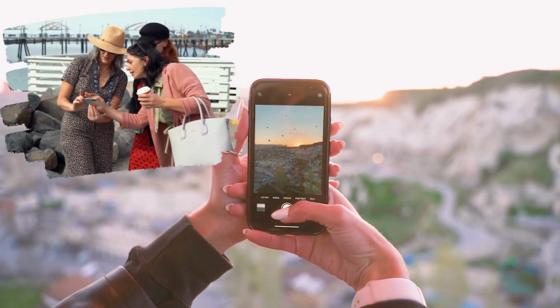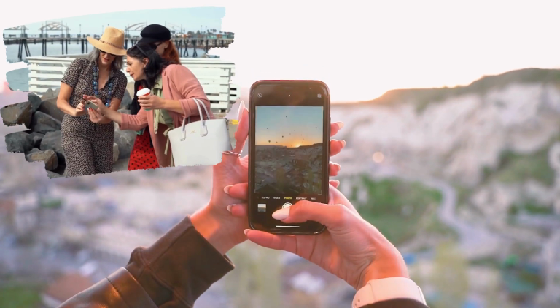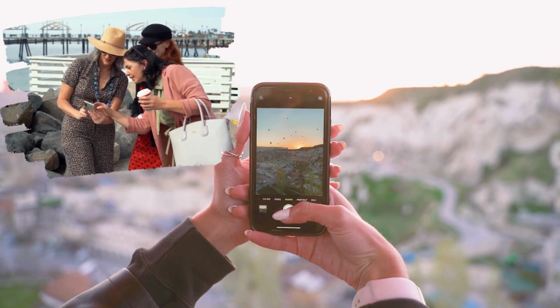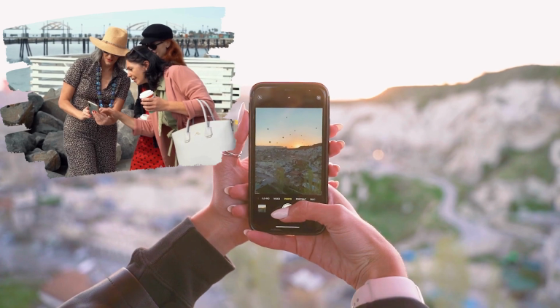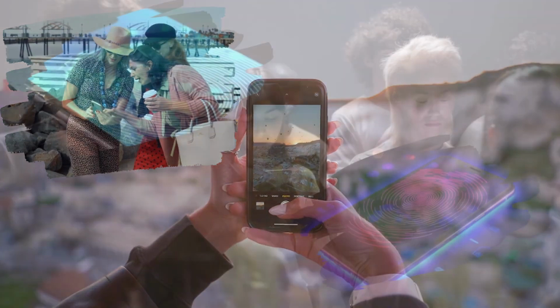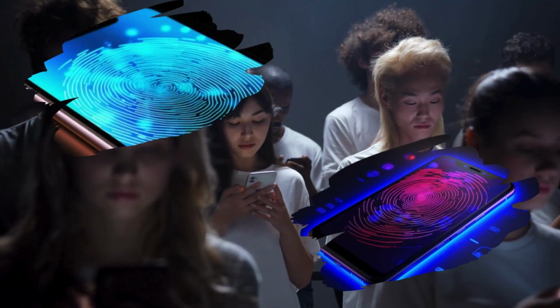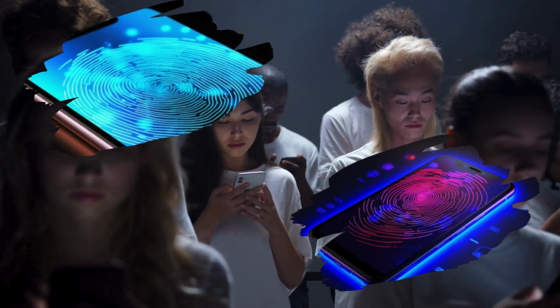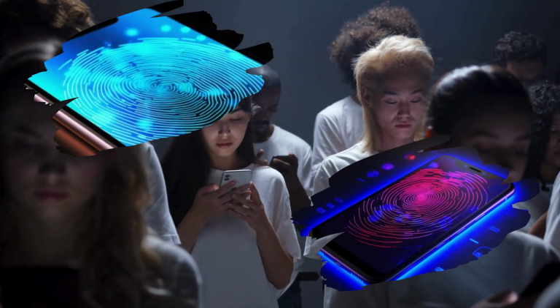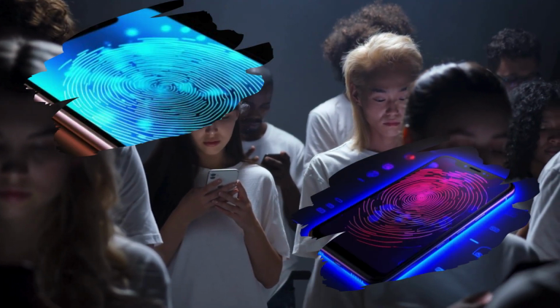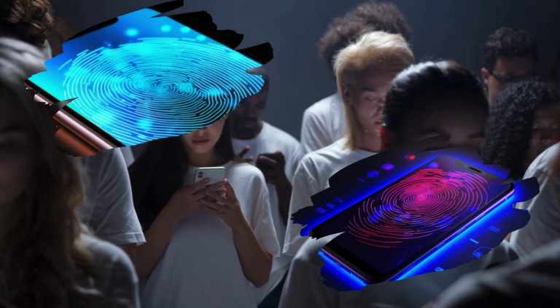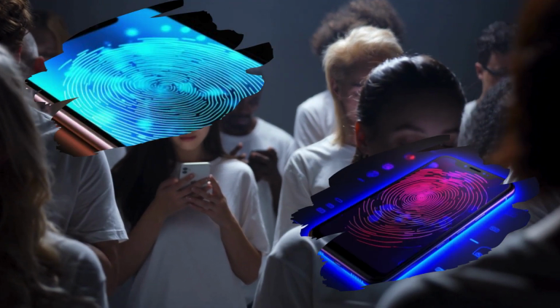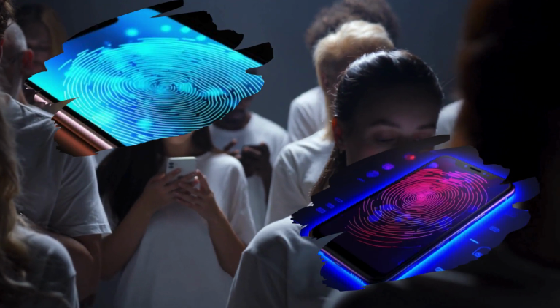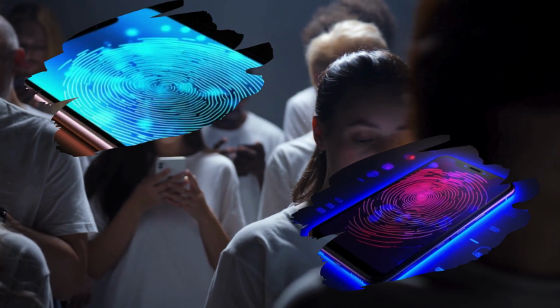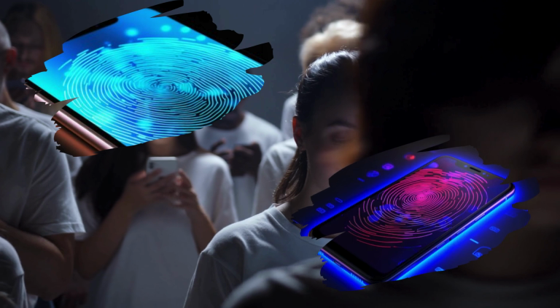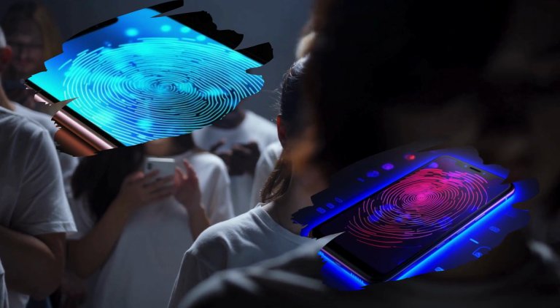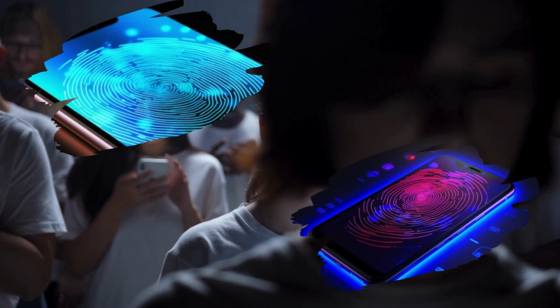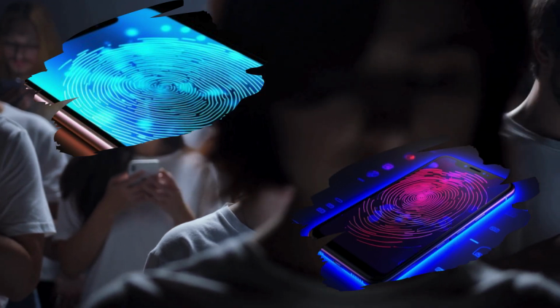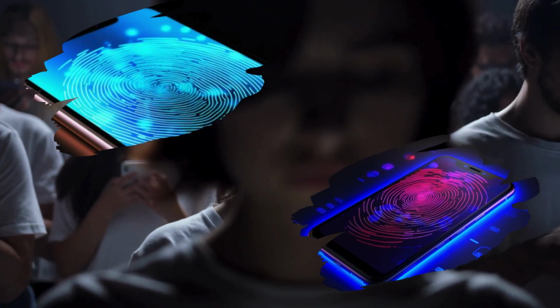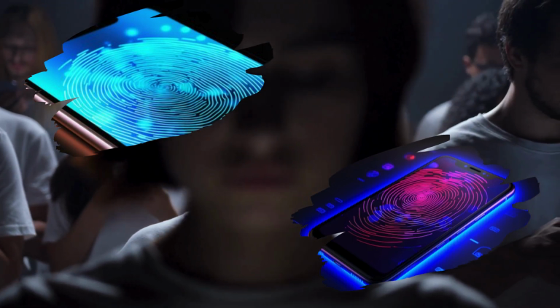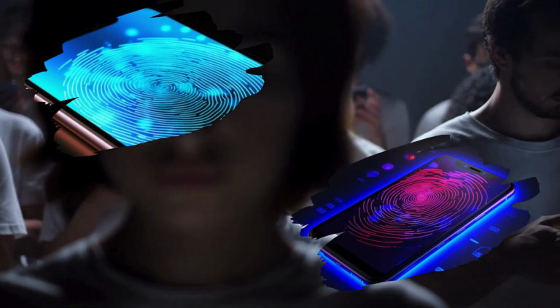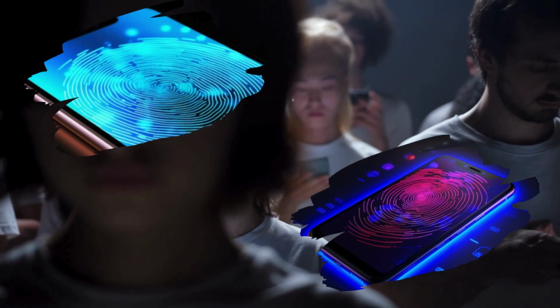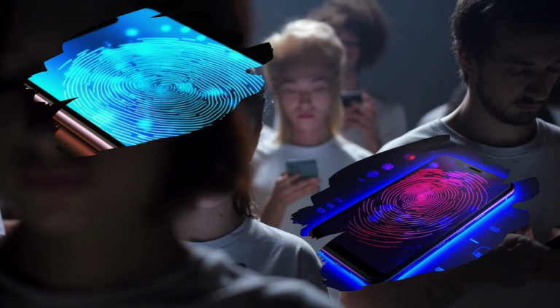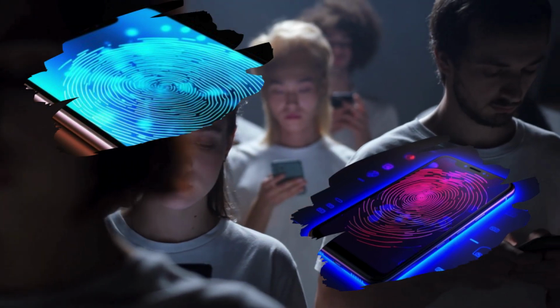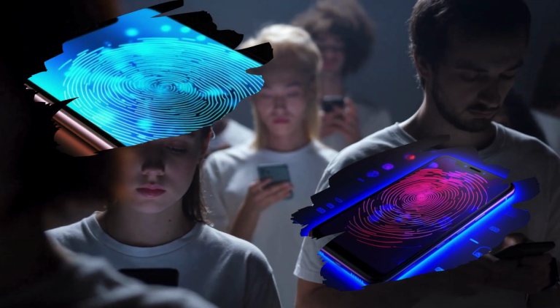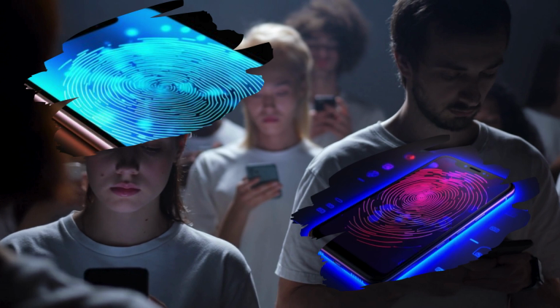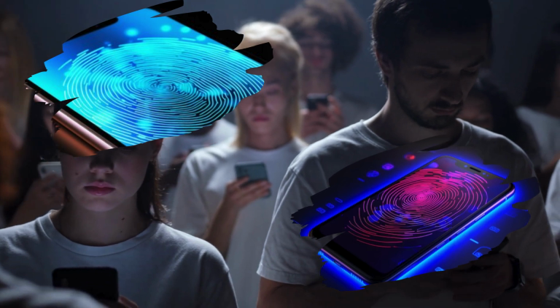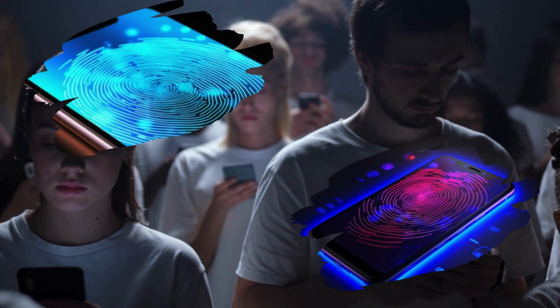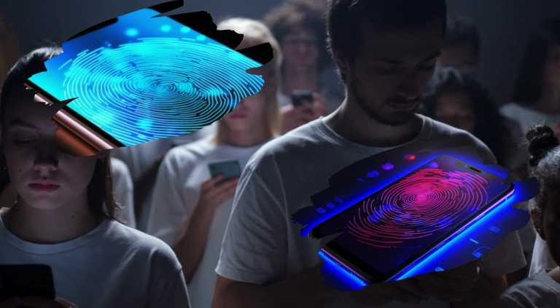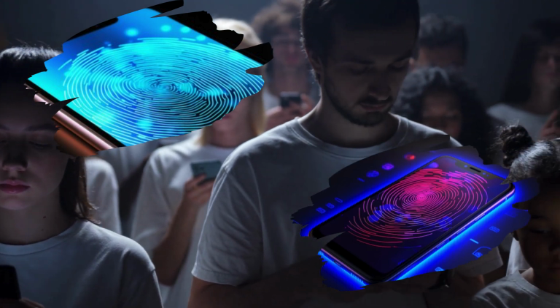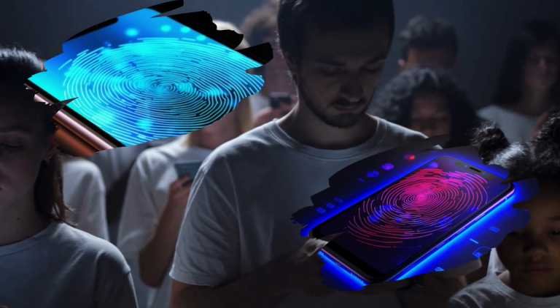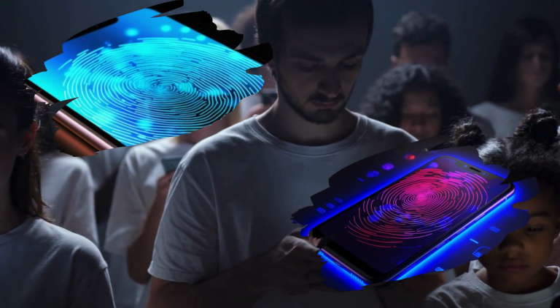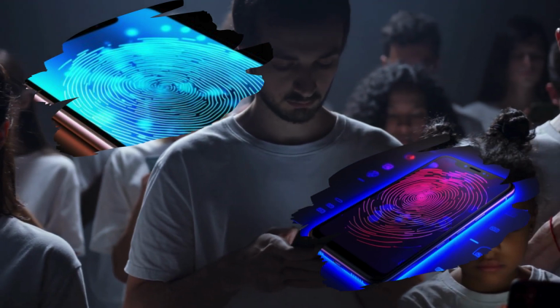Worried about security? Fear not! The Moto G34 5G comes equipped with a convenient side-mounted fingerprint sensor, providing you with top-notch biometric authentication and ensuring your device stays in safe hands.